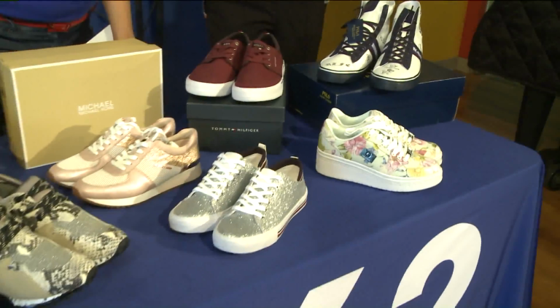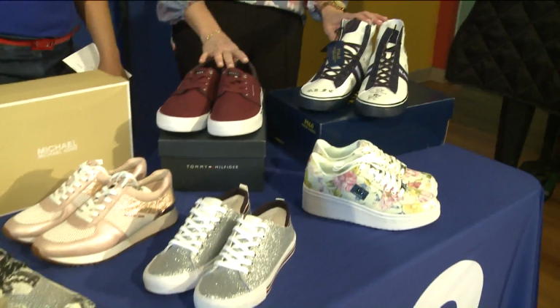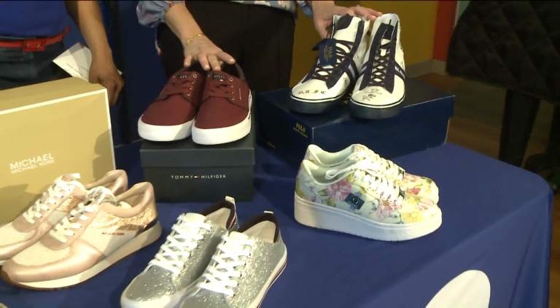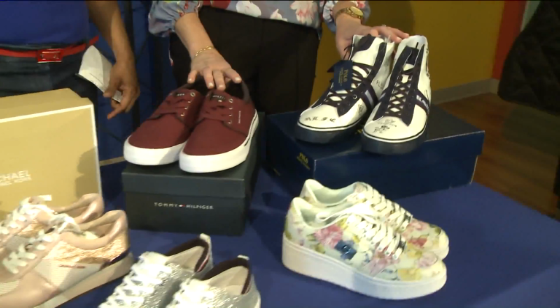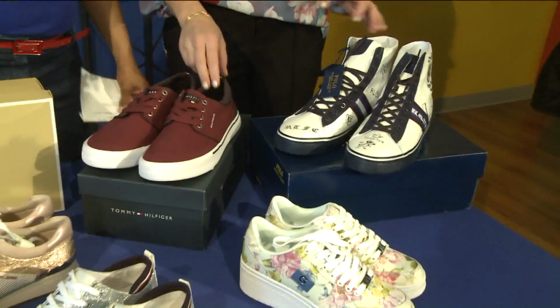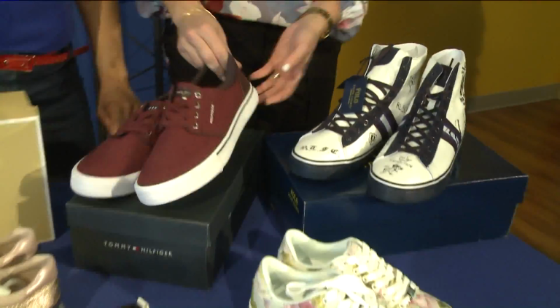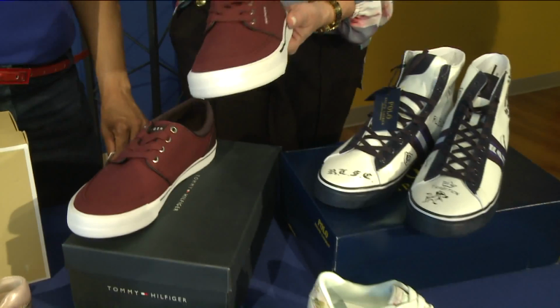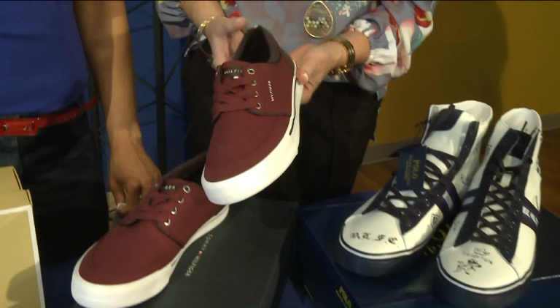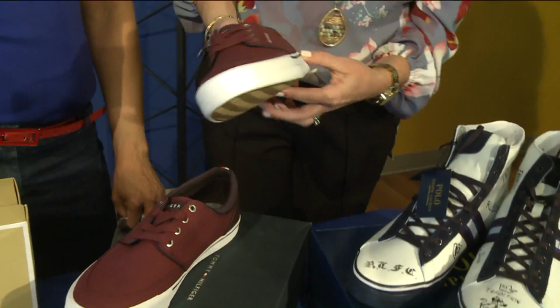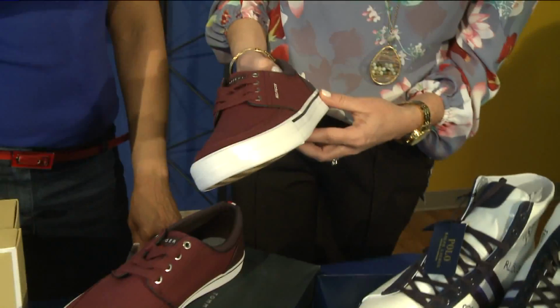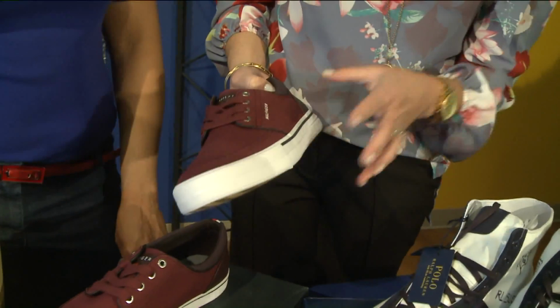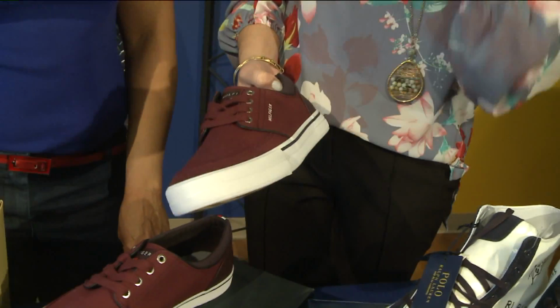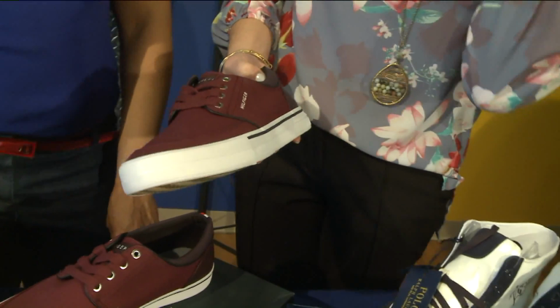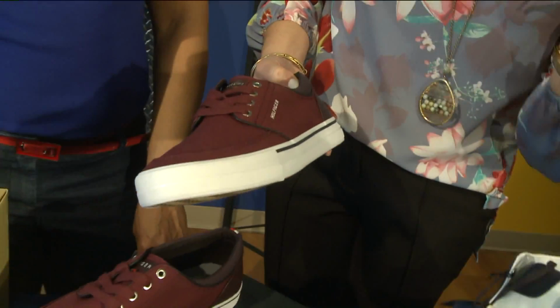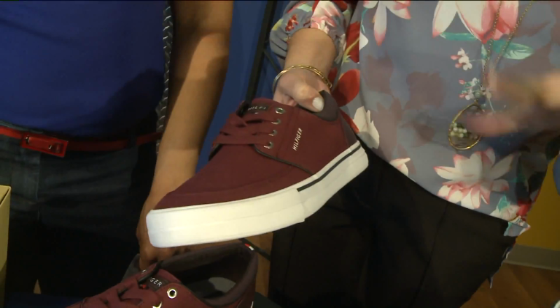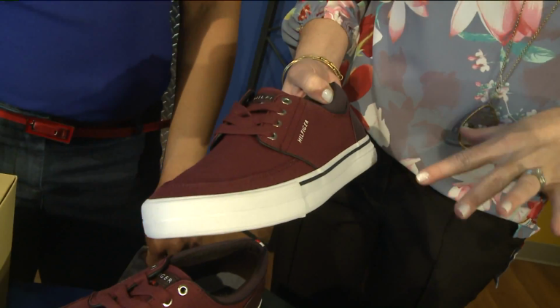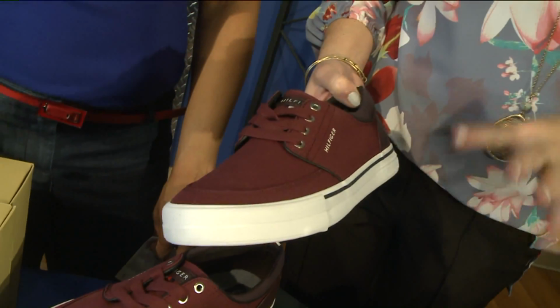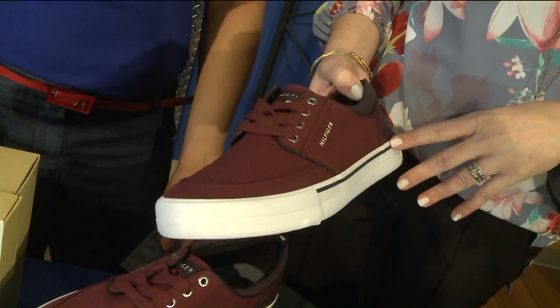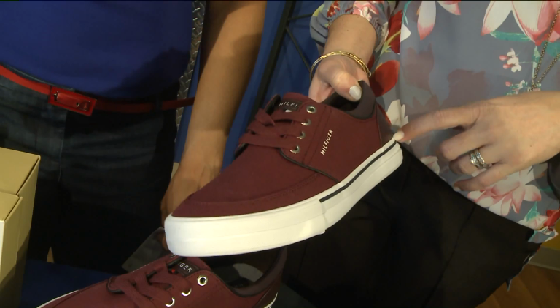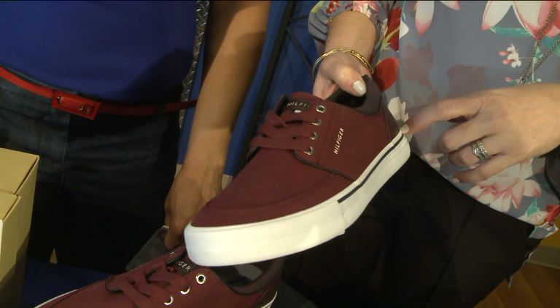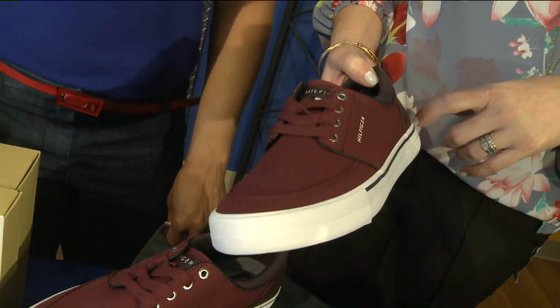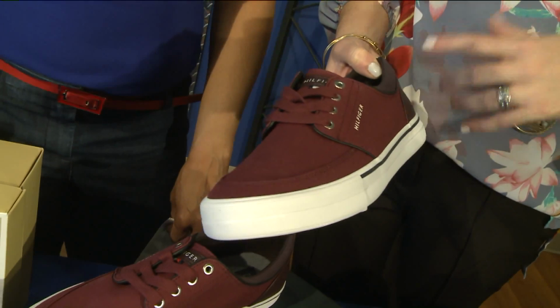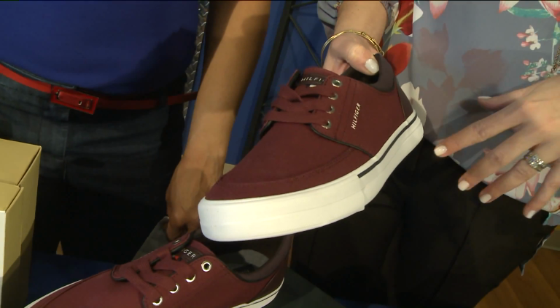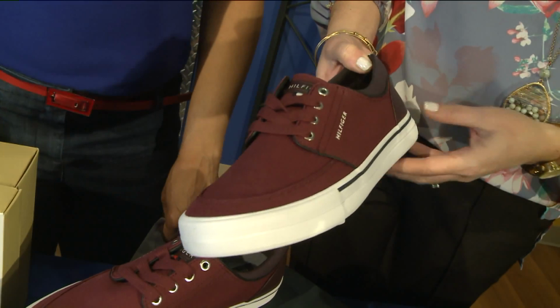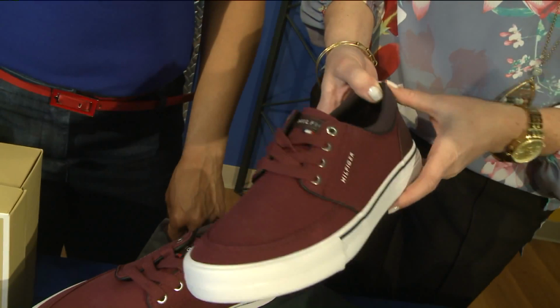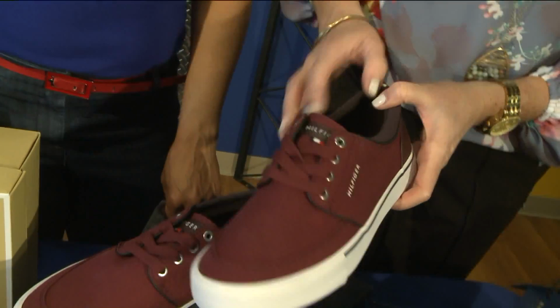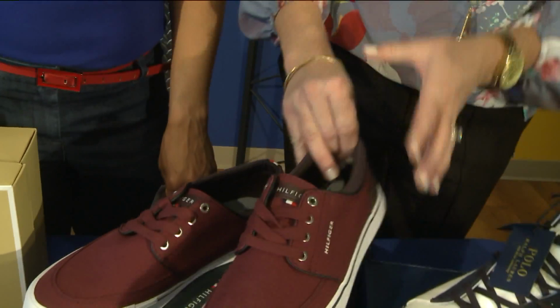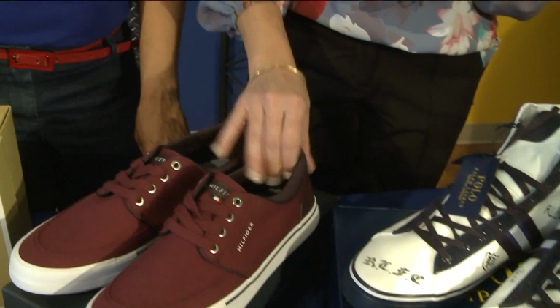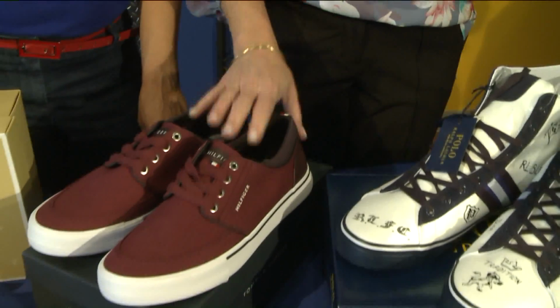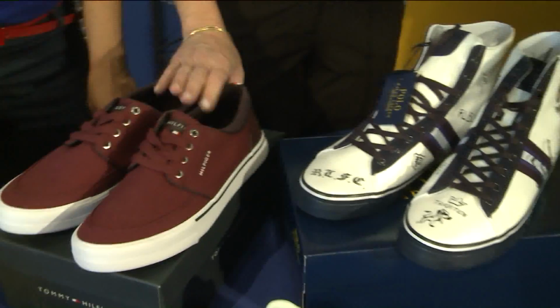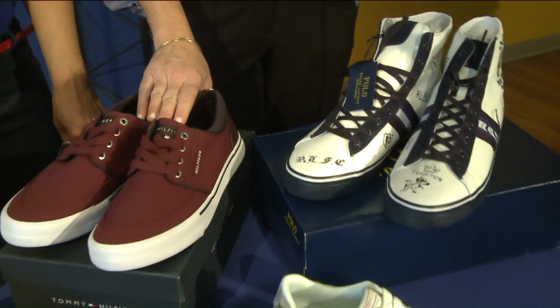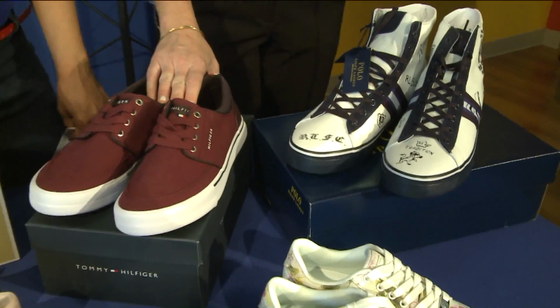We've got a couple of shoes for the guys here. These would be great with shorts — it's kind of the modern tennis shoe for them. You could even wear this with khakis or dress pants as well. That's a good look, and these come in lots of different colors.